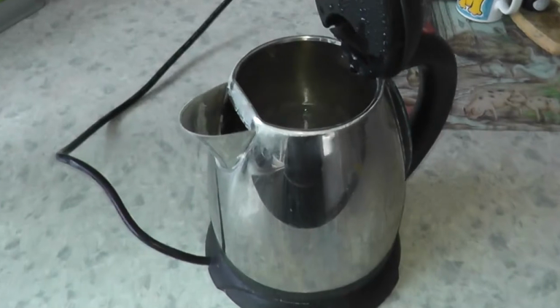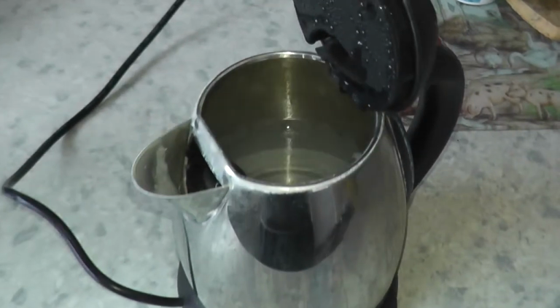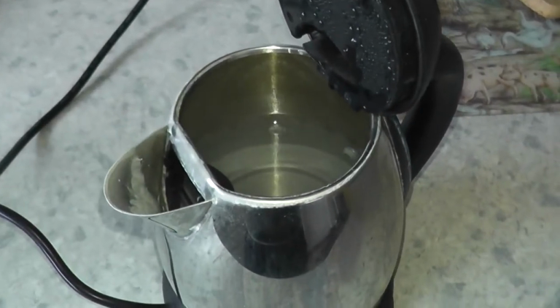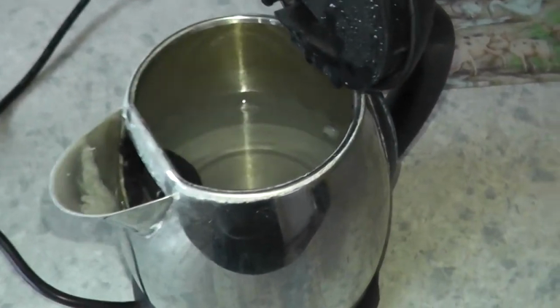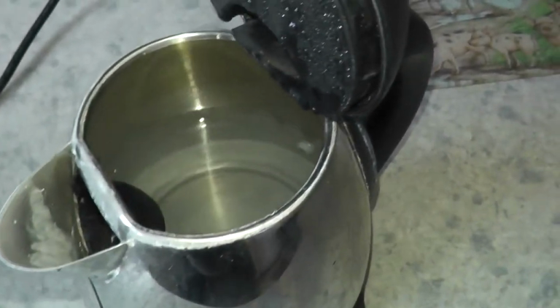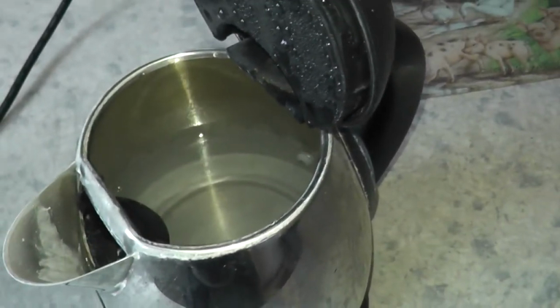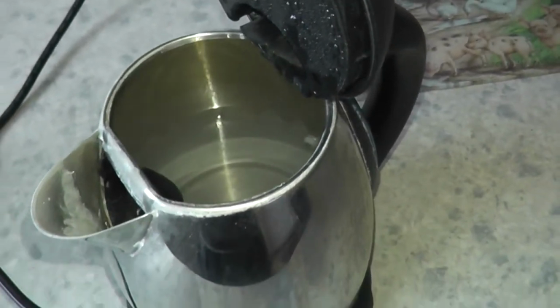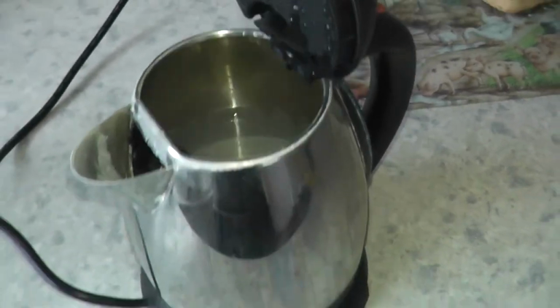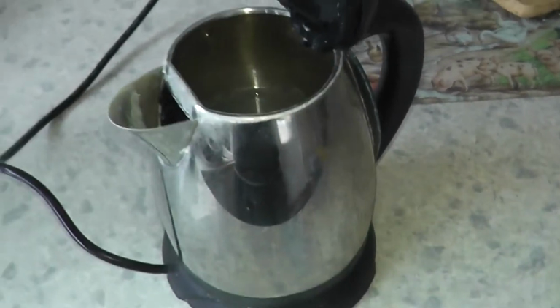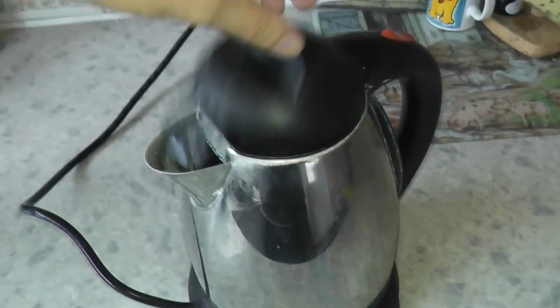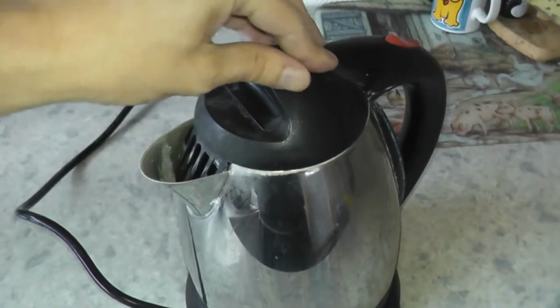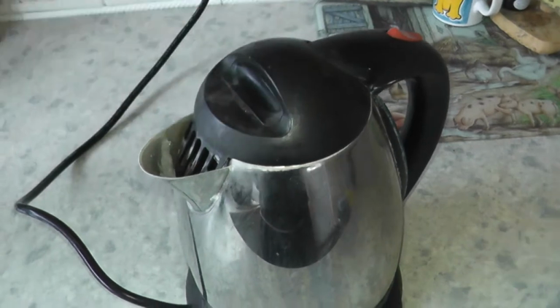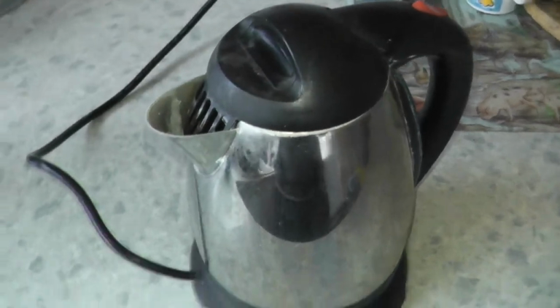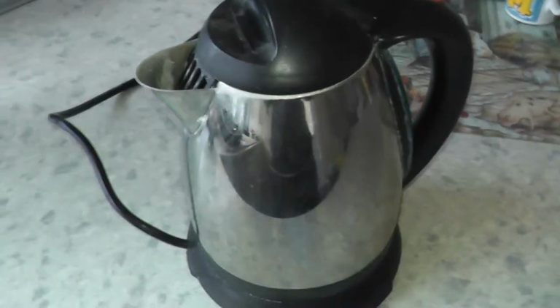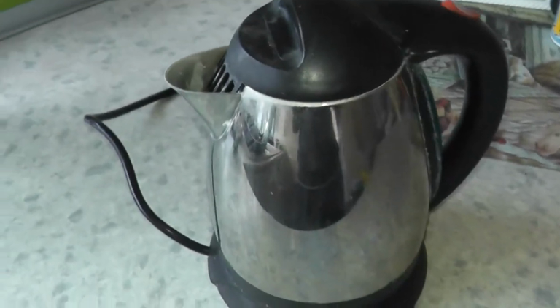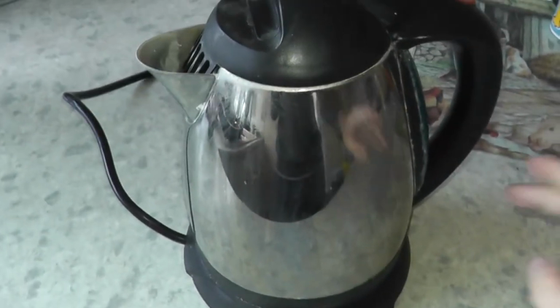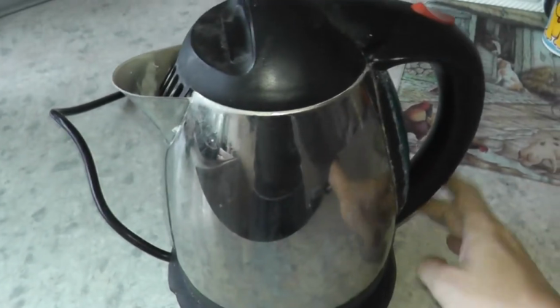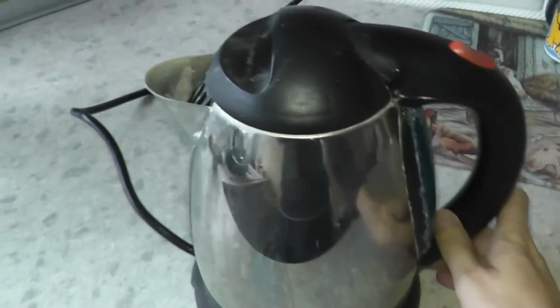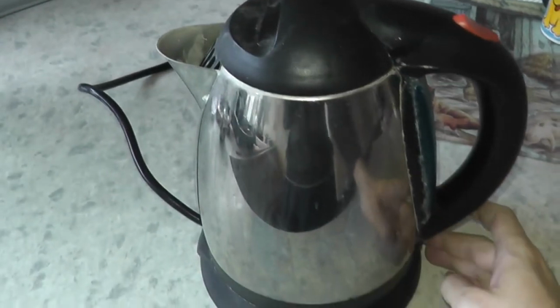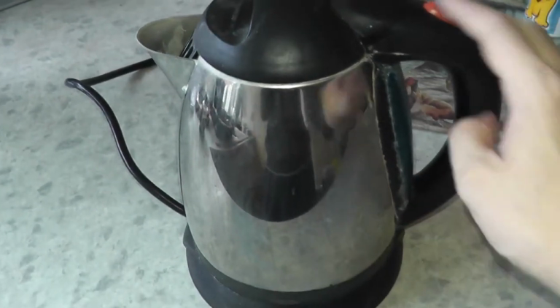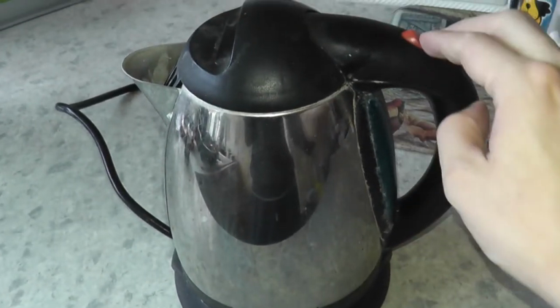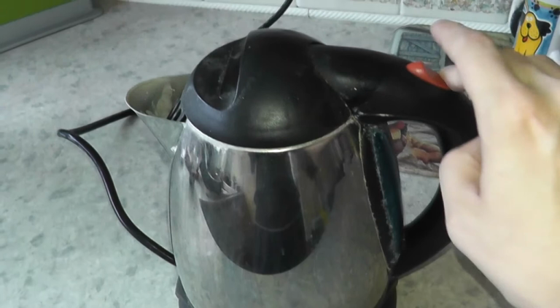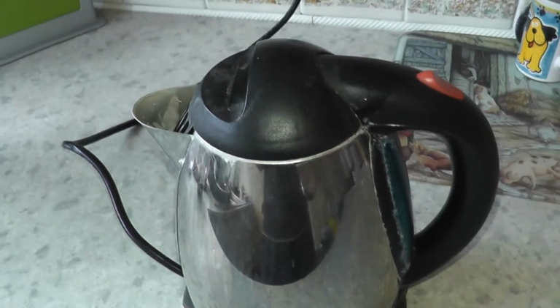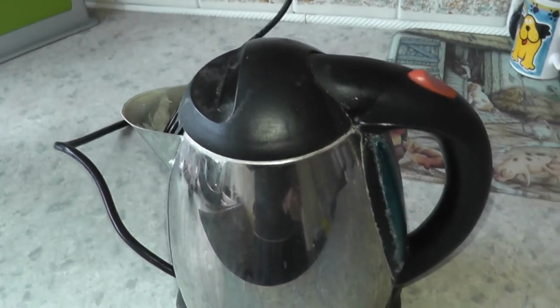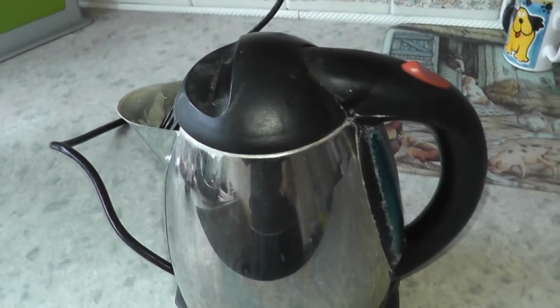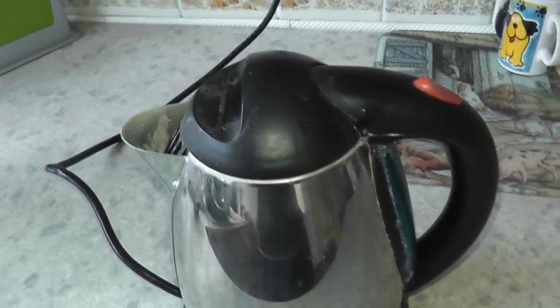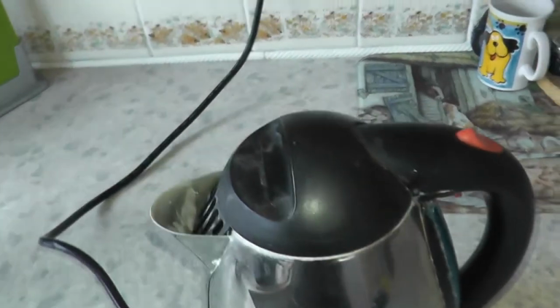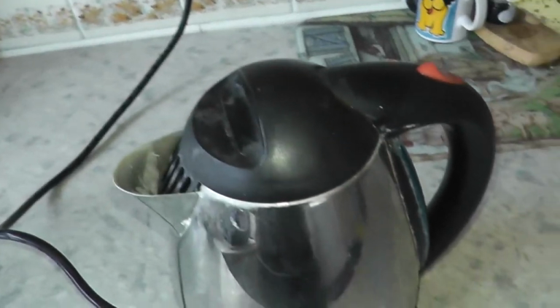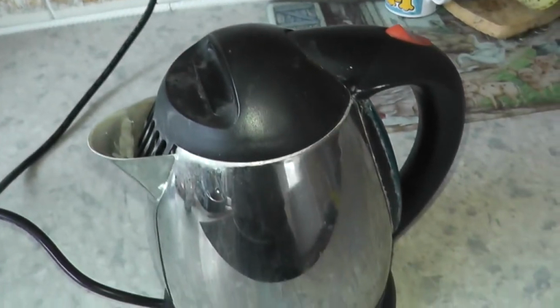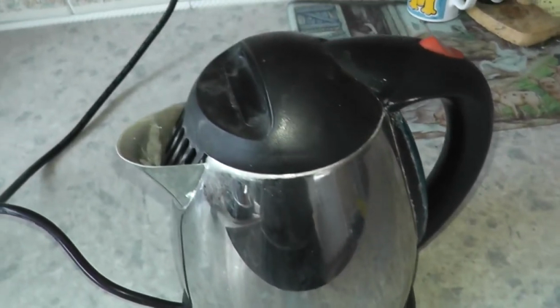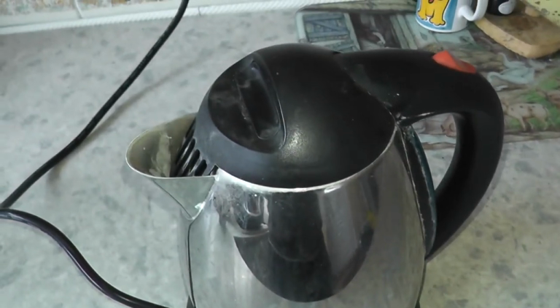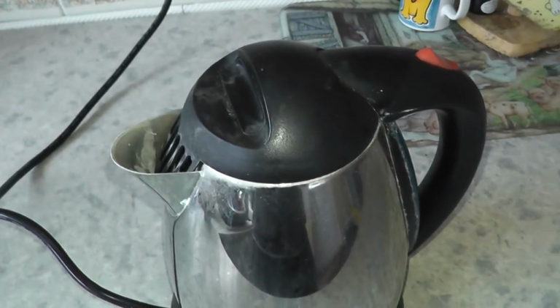The first thing I do is get a kettle and draw — it's got some water in it. Put the kettle on to boil, and that should now start boiling.